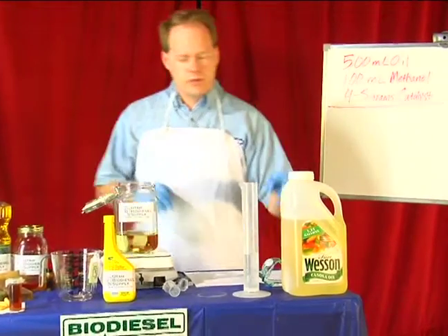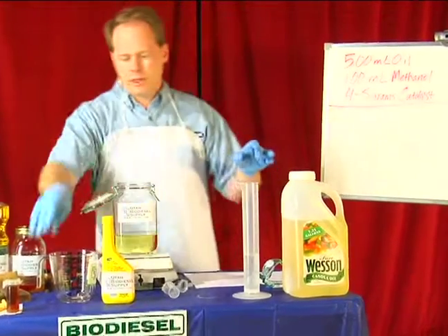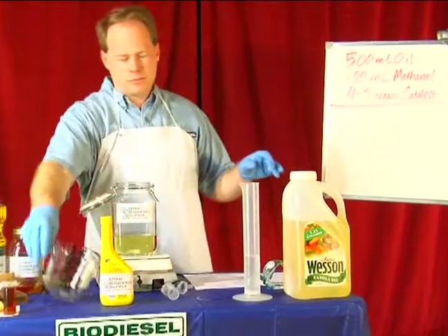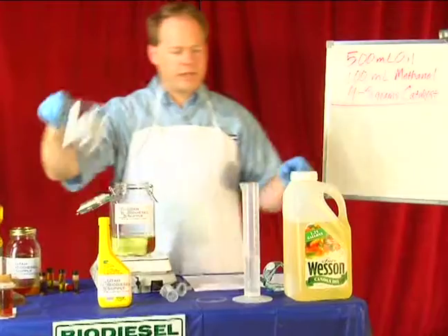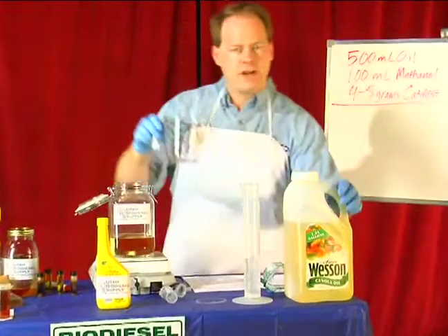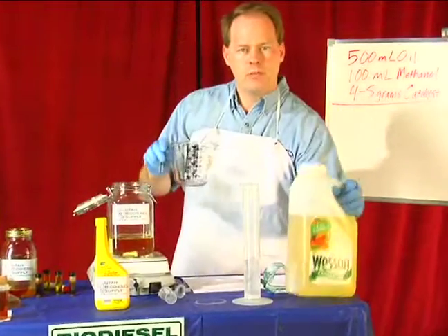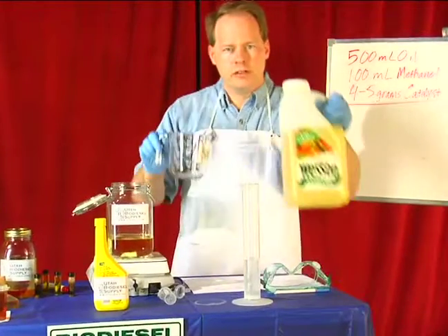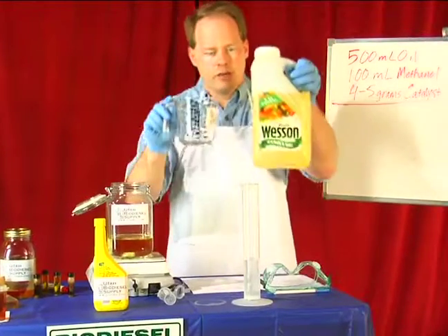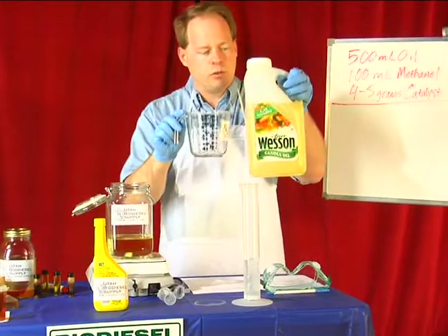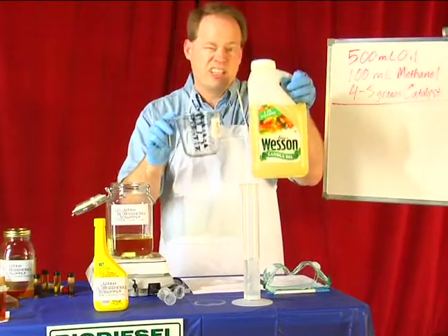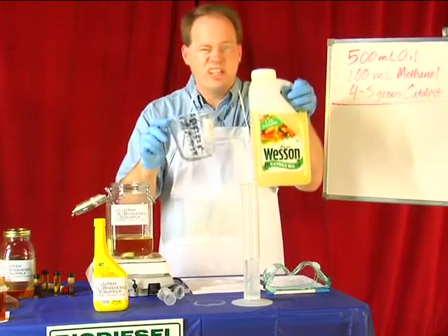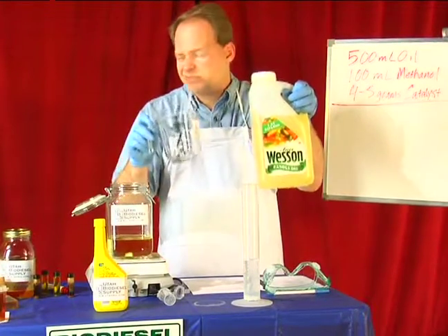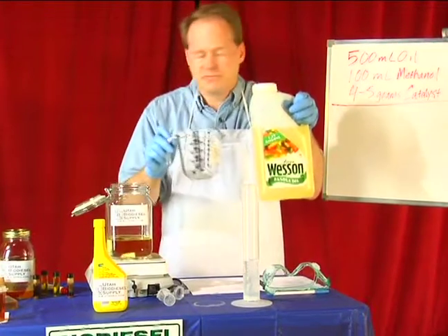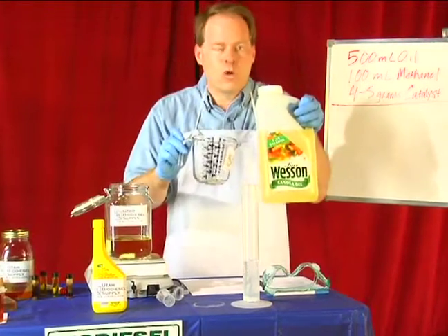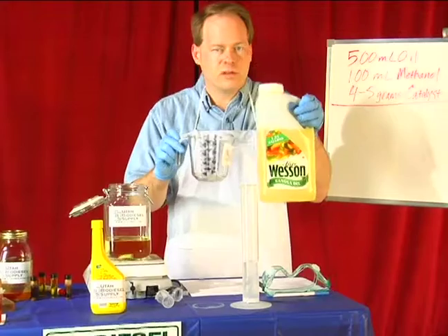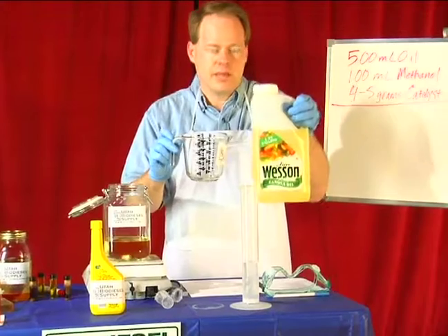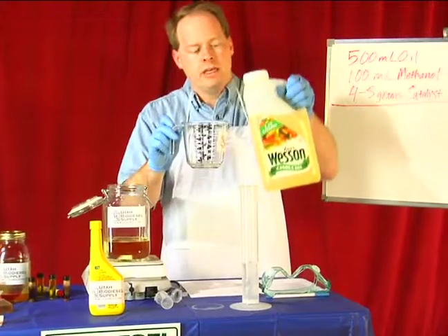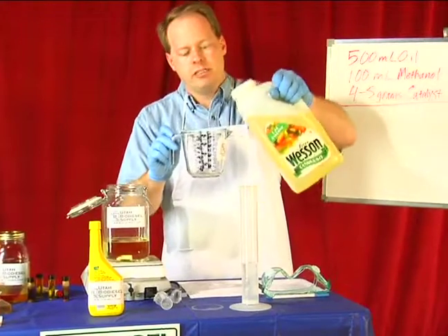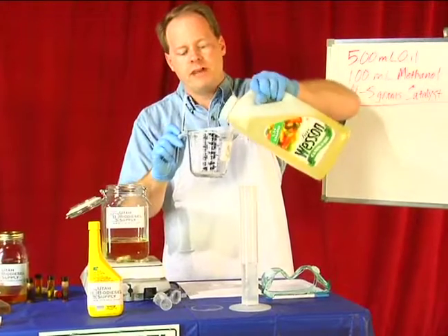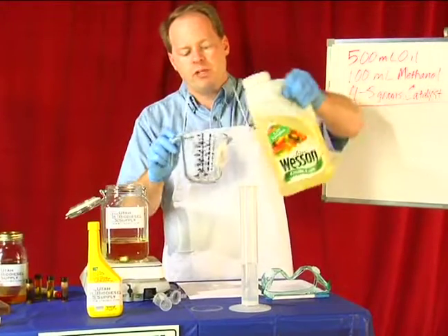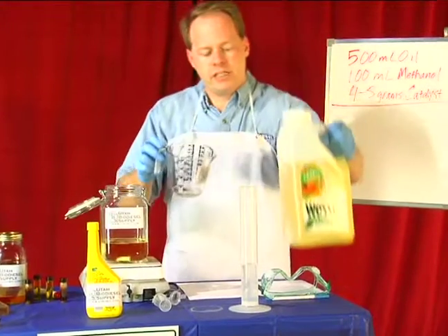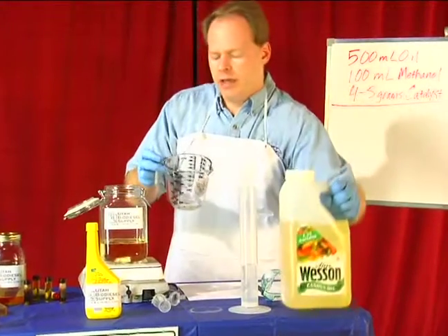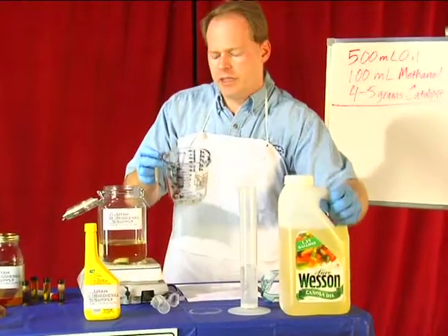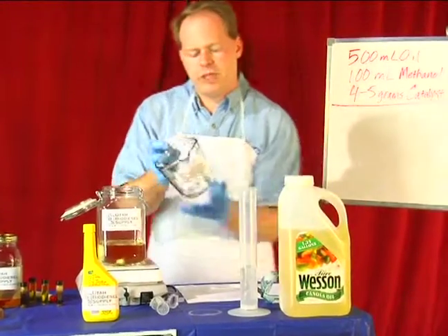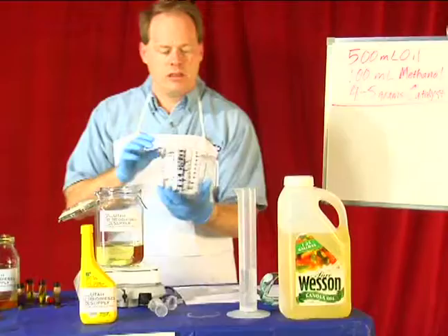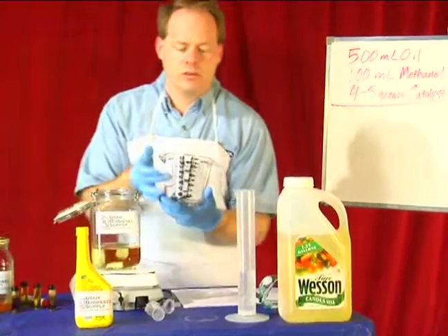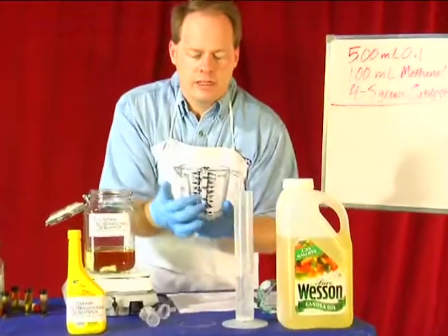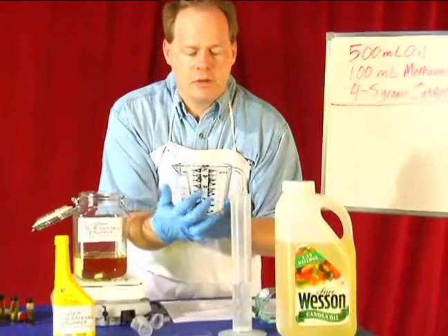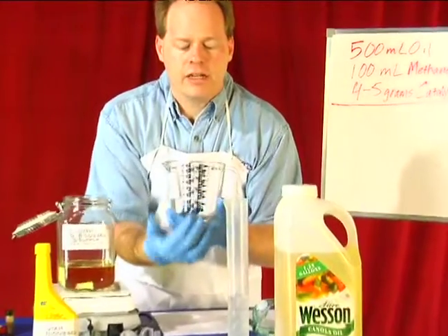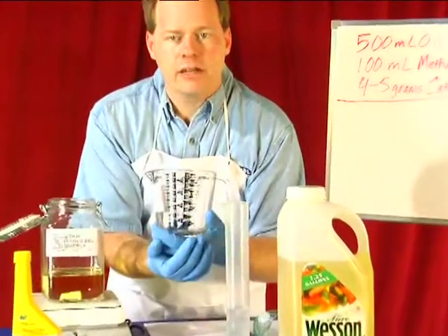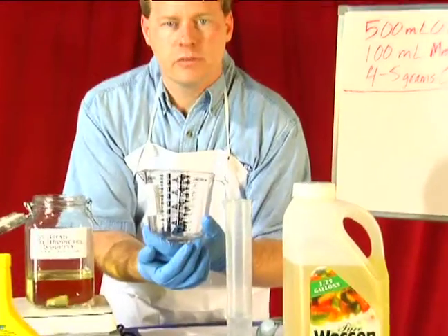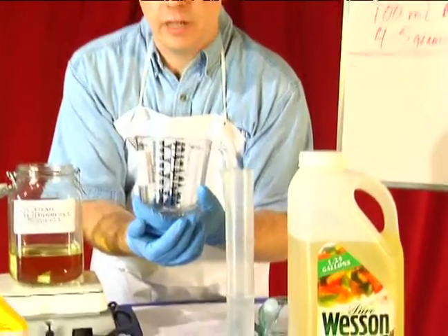First thing you want to do is get 500 milliliters of vegetable oil — canola, corn oil, it really doesn't matter. You just need to put 500 milliliters in here. I picked up this beaker at a local store, and it's got a marking on it right there, so I just filled it up.